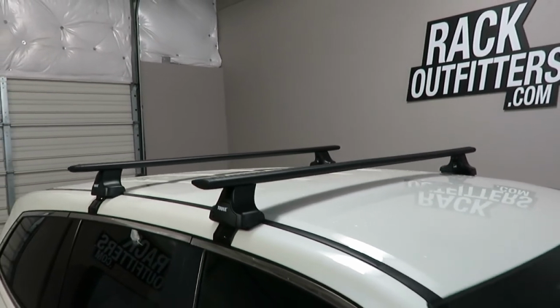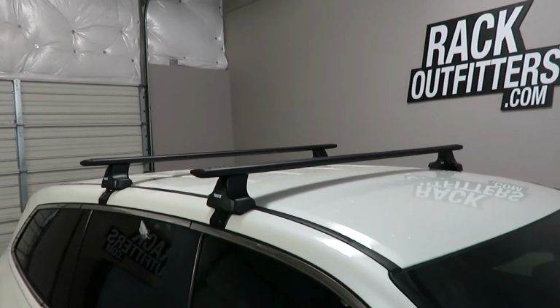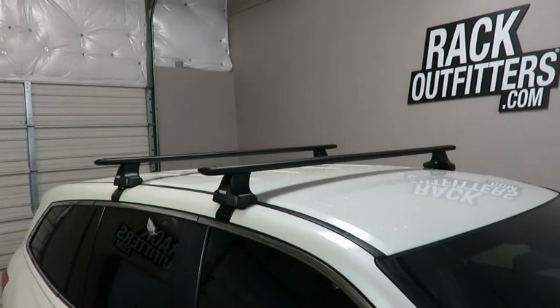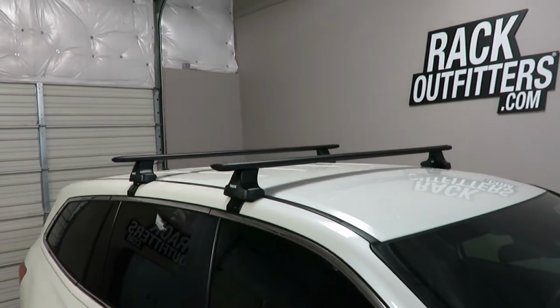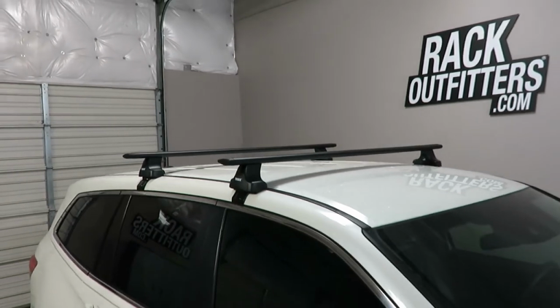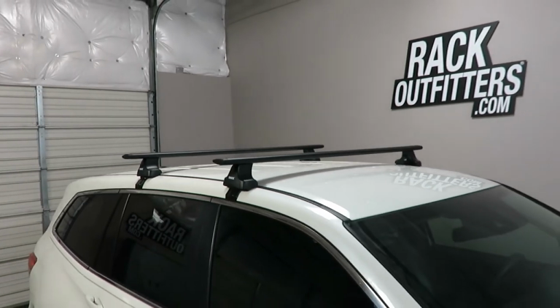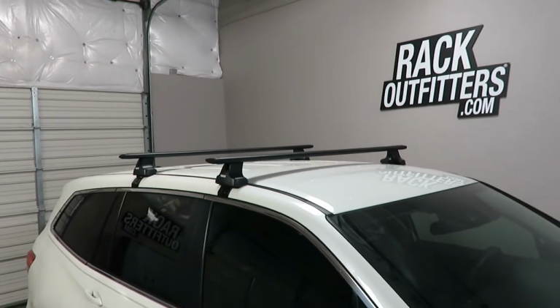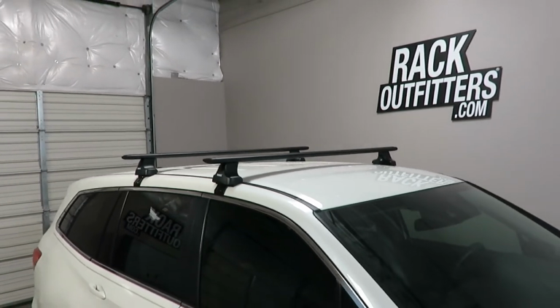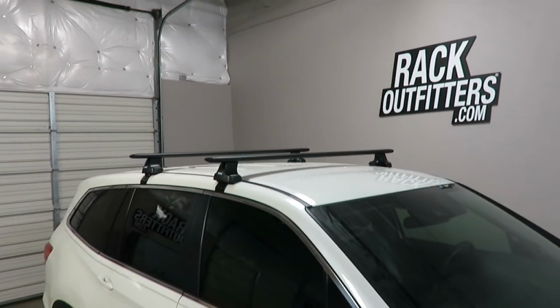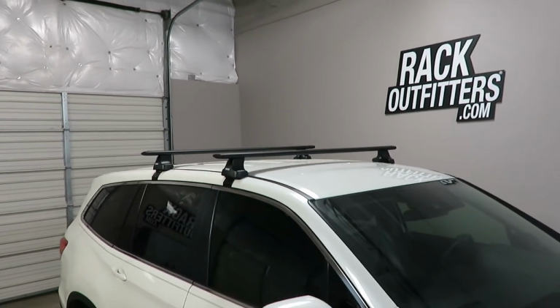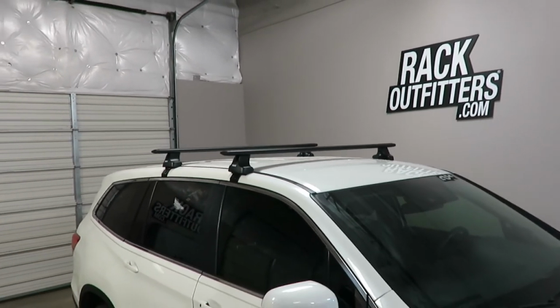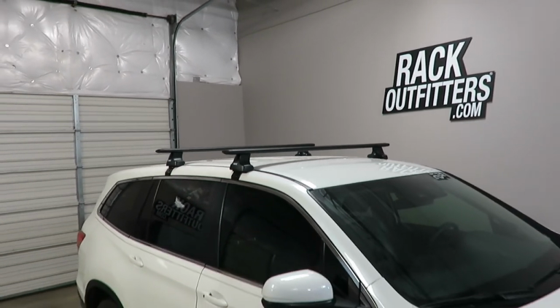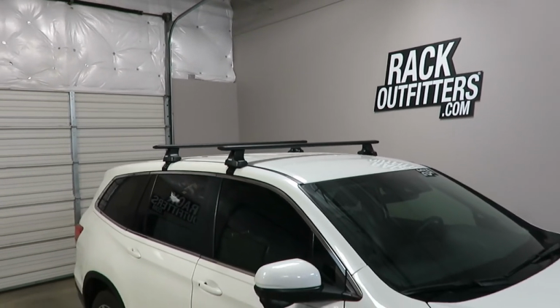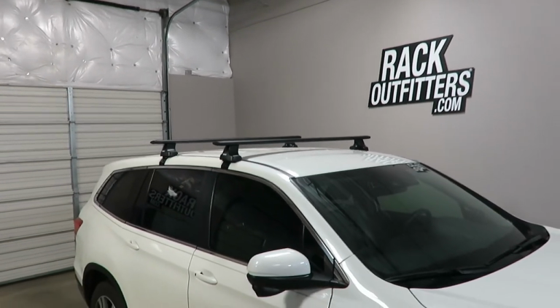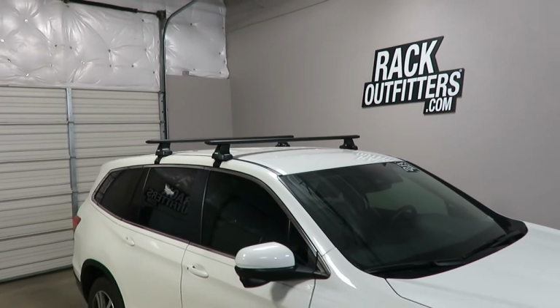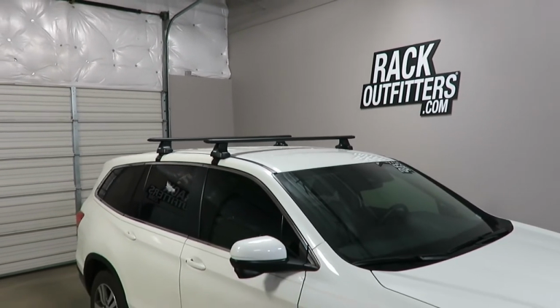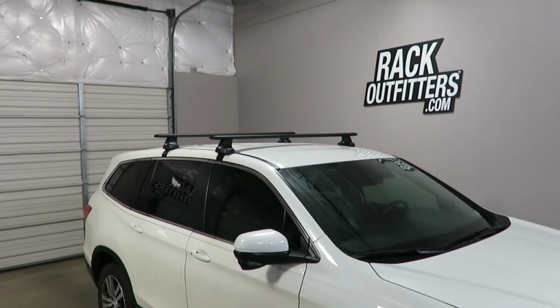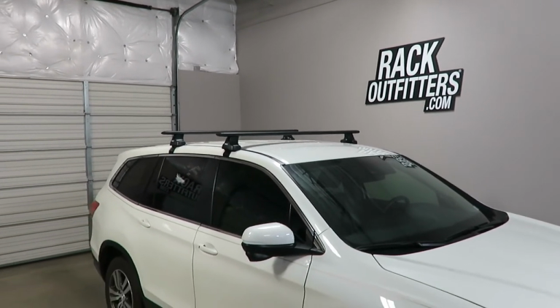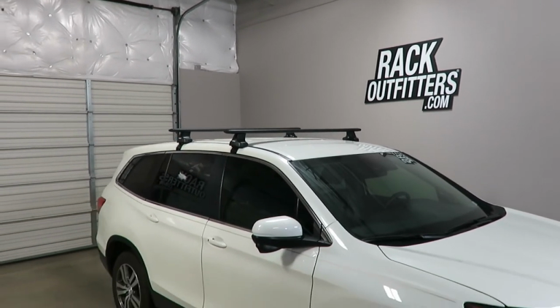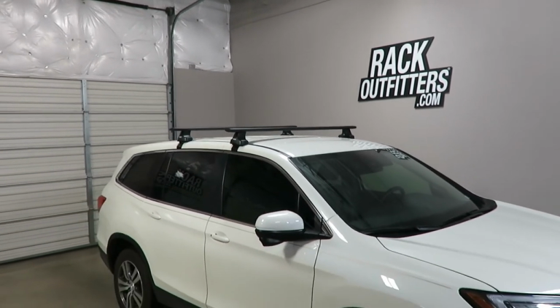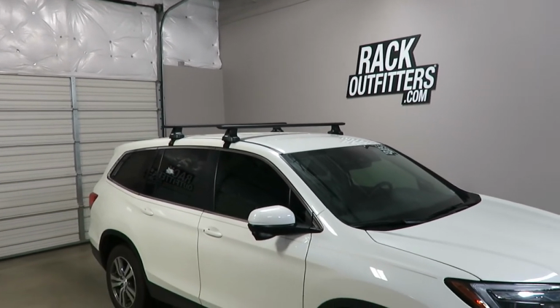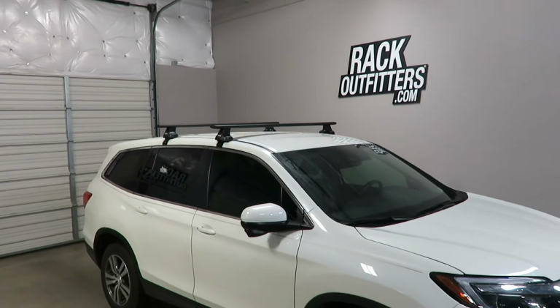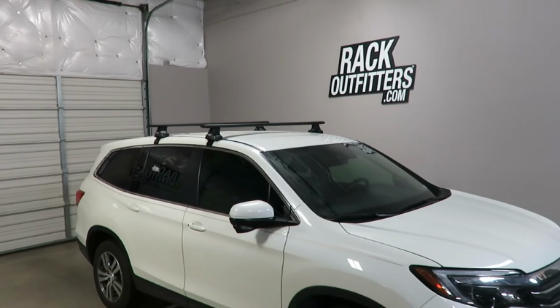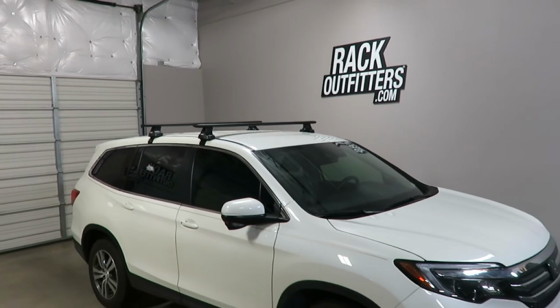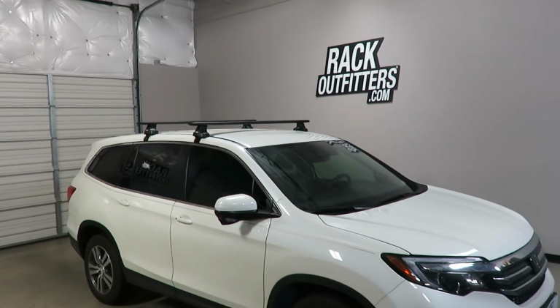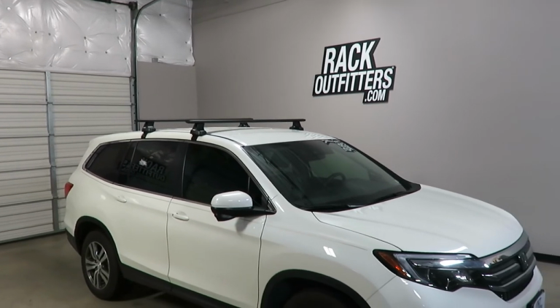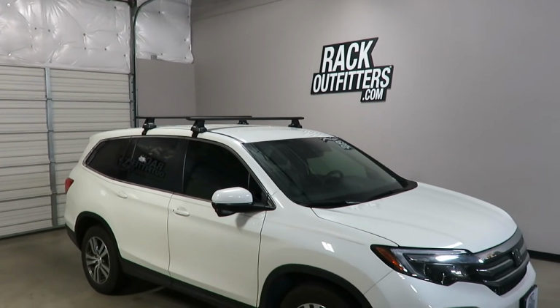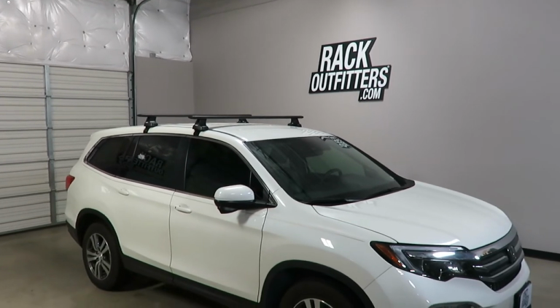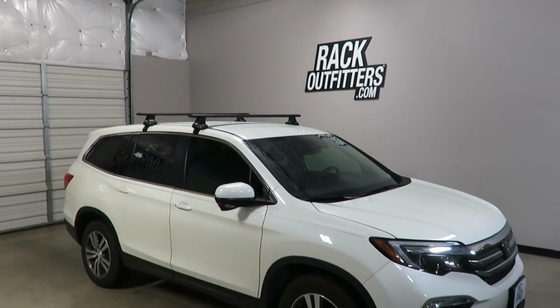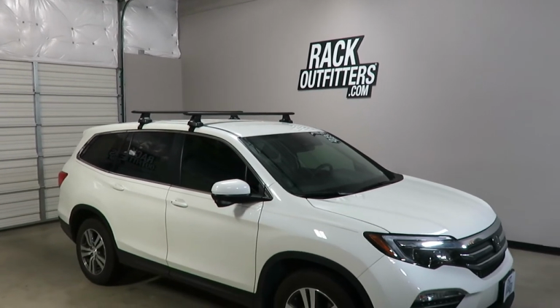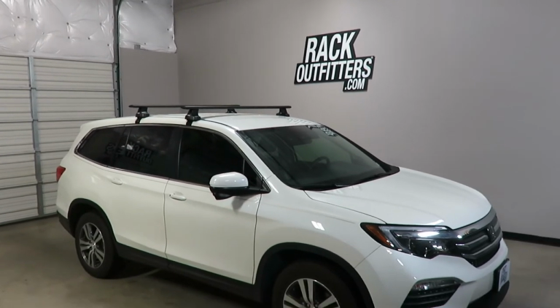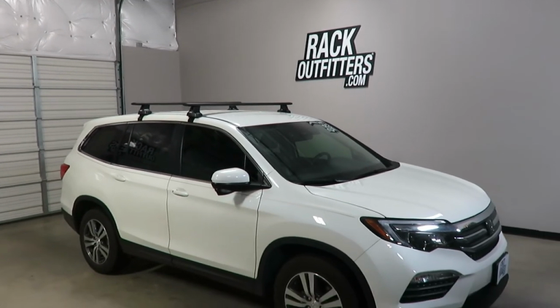This product and the full line of Thule products are available at rackoutfitters.com. Please visit our website for complete details, our pricing, and our promotions.